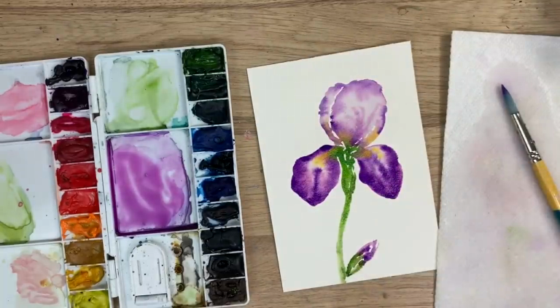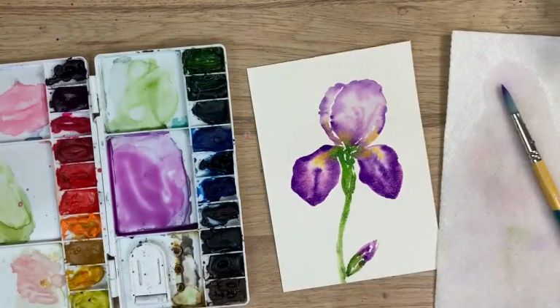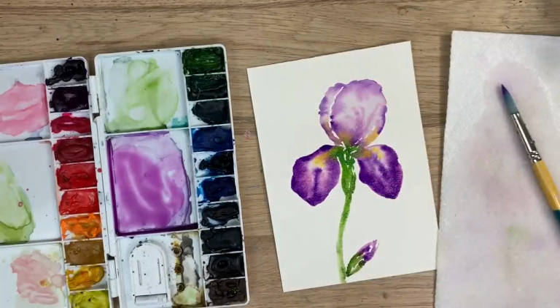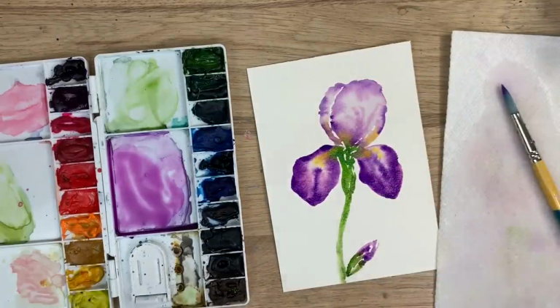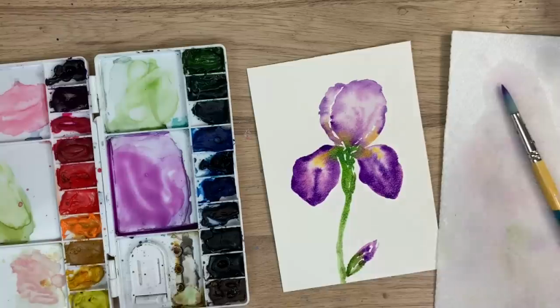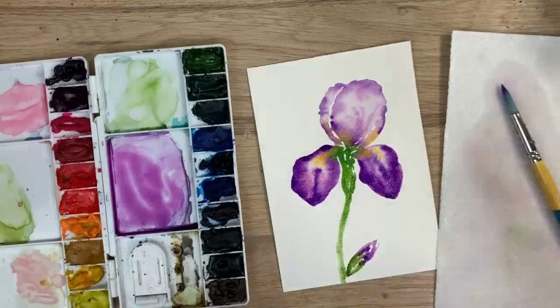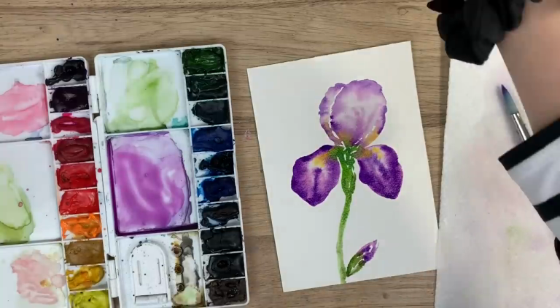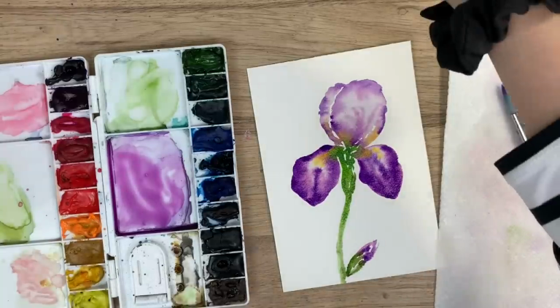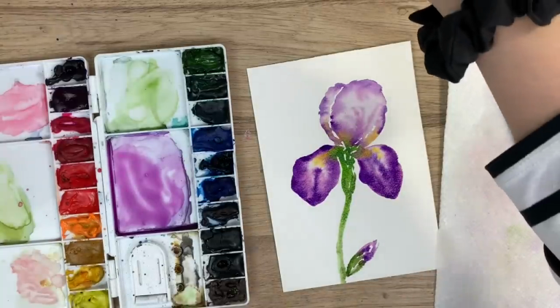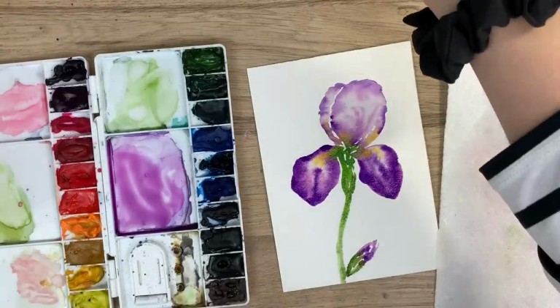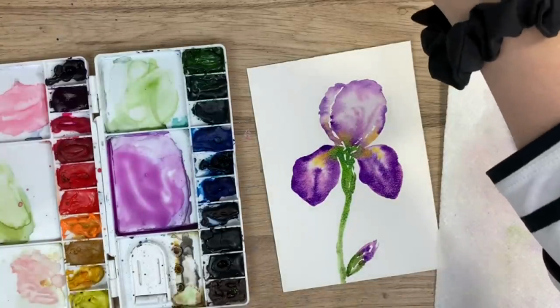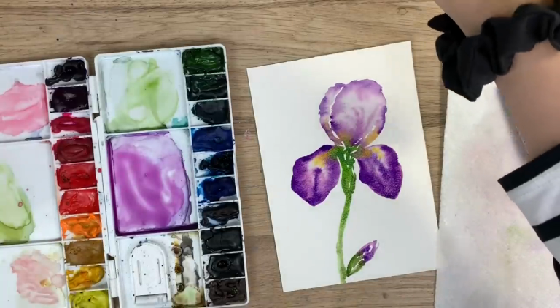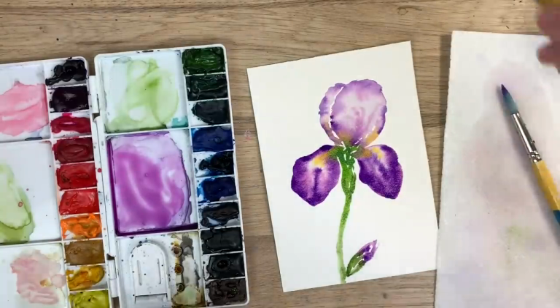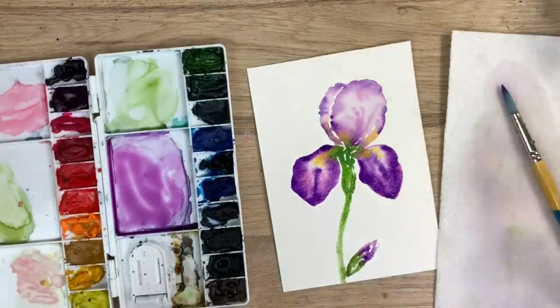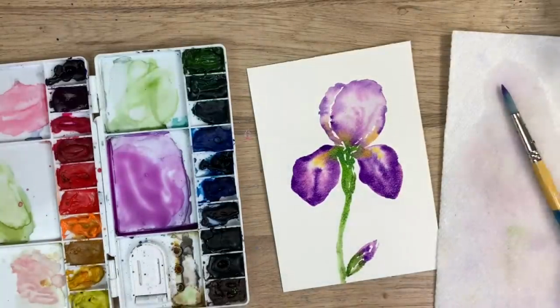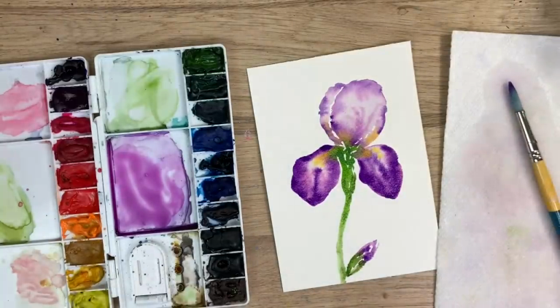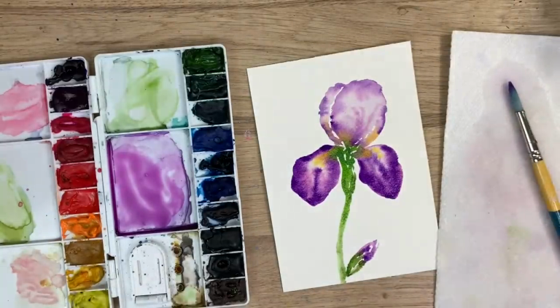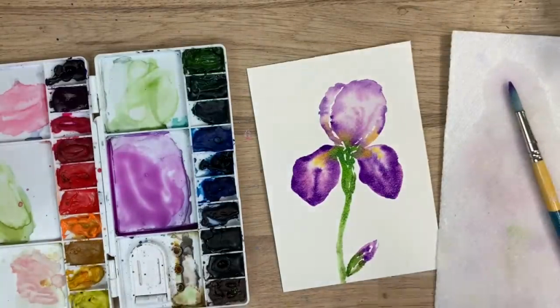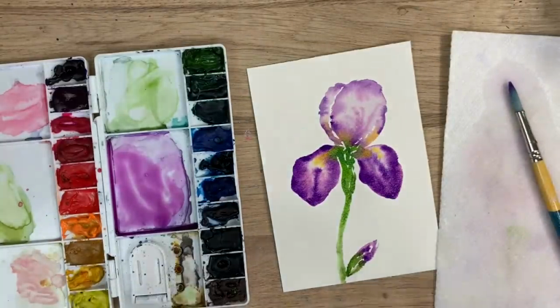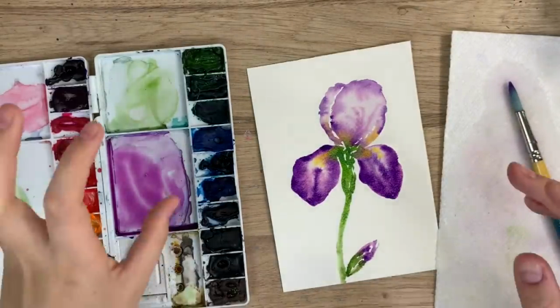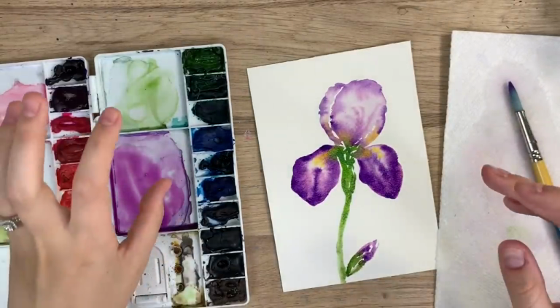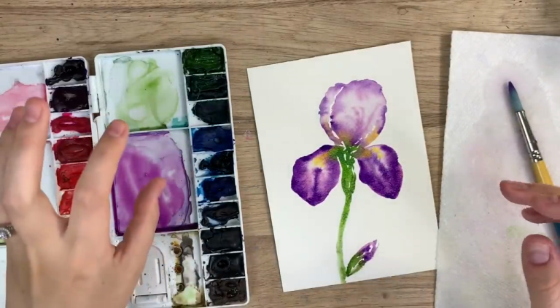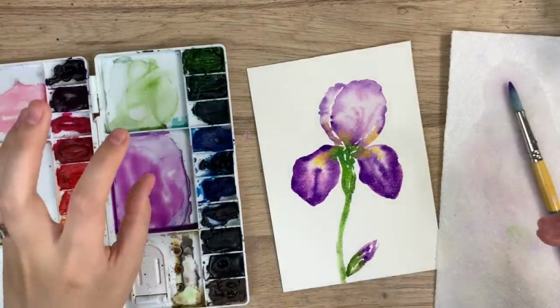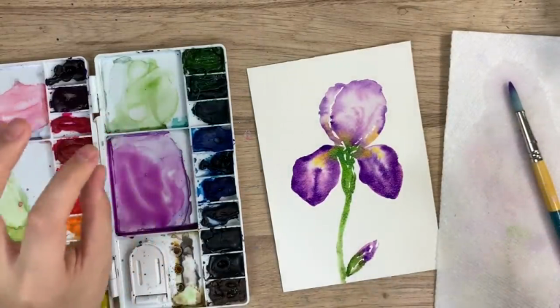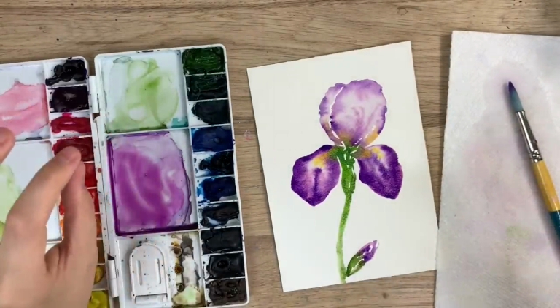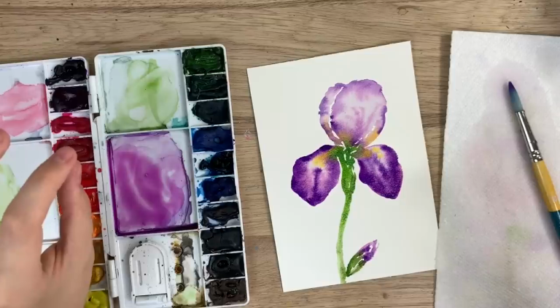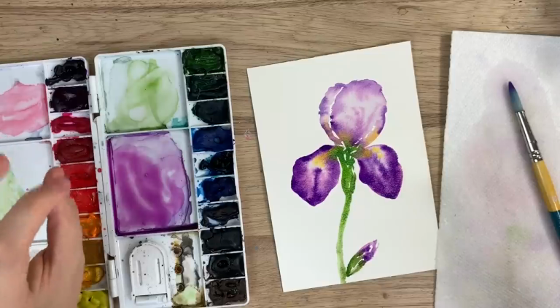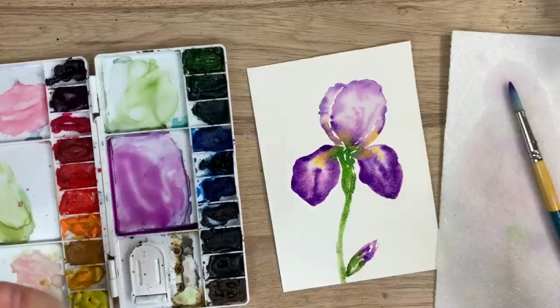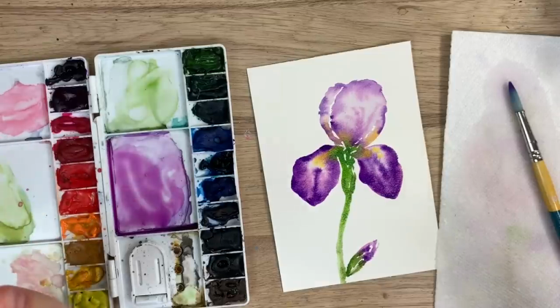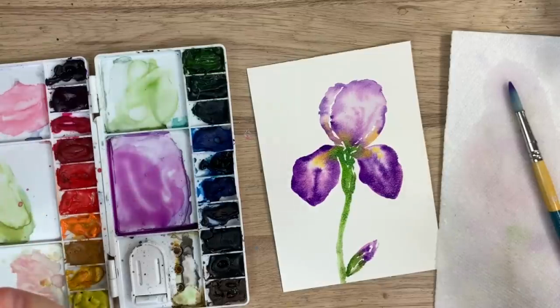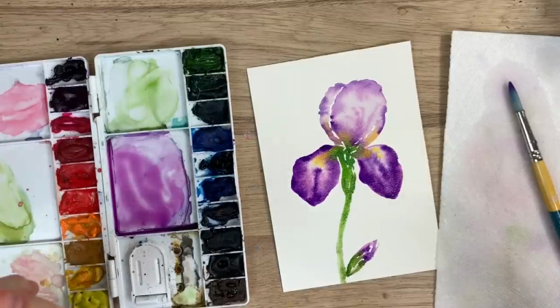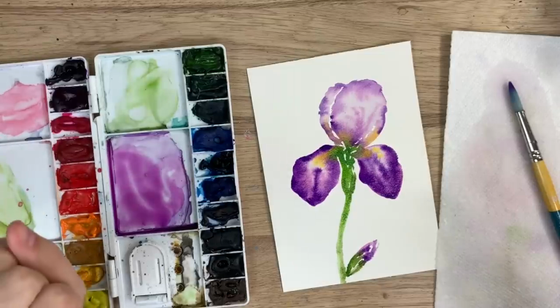And there's a very simple iris flower — it's a very loose representation of it.